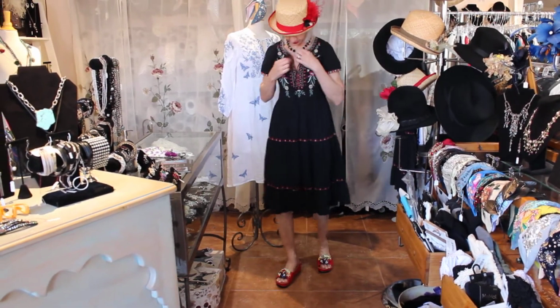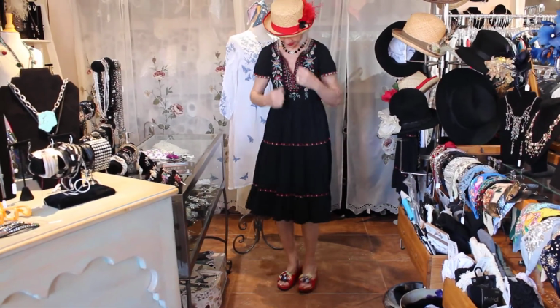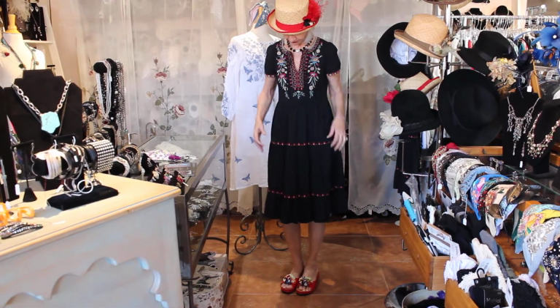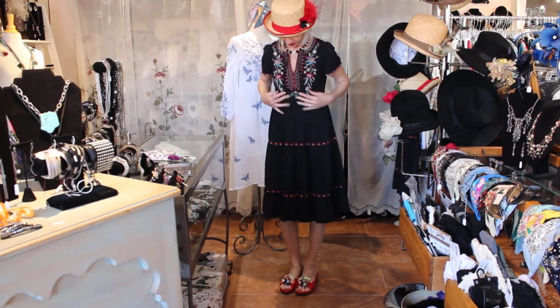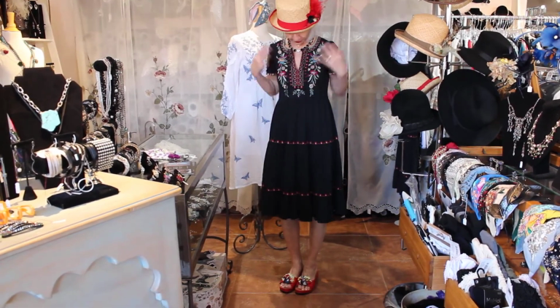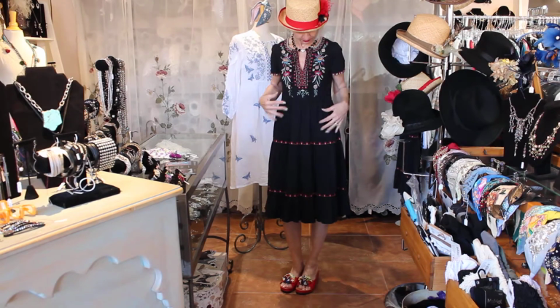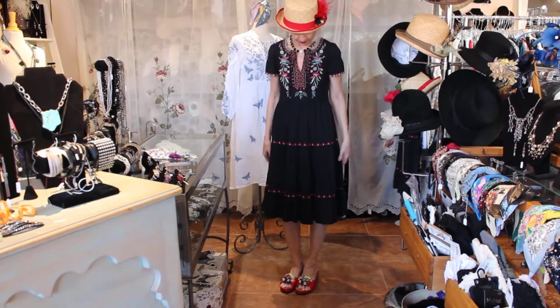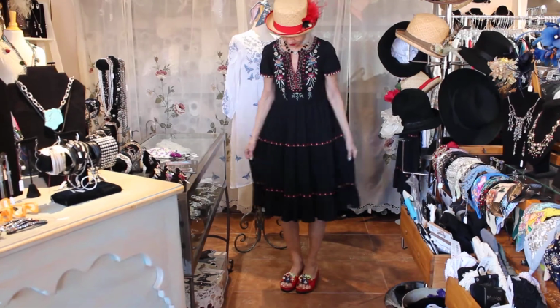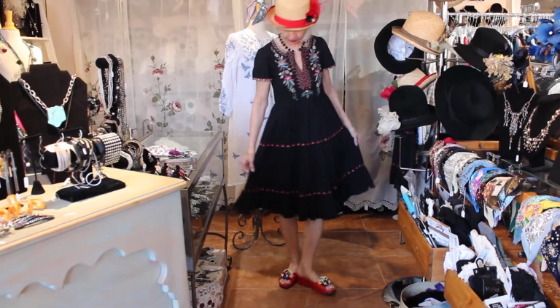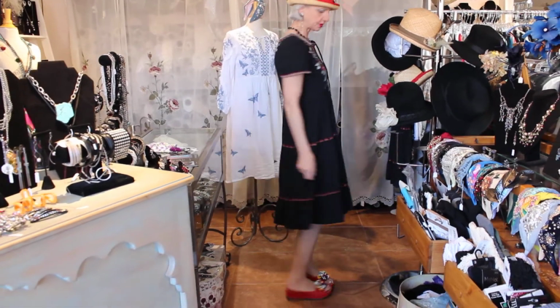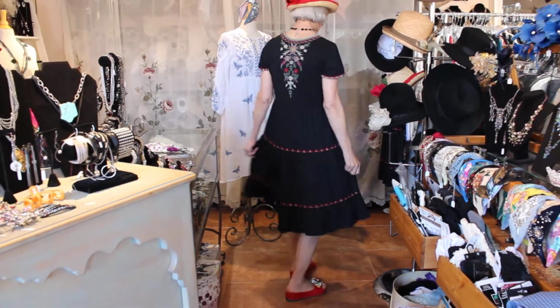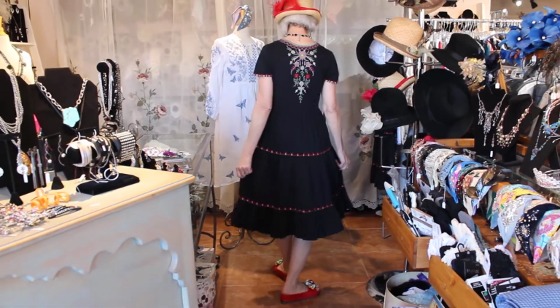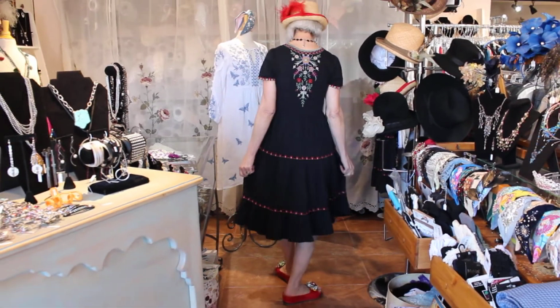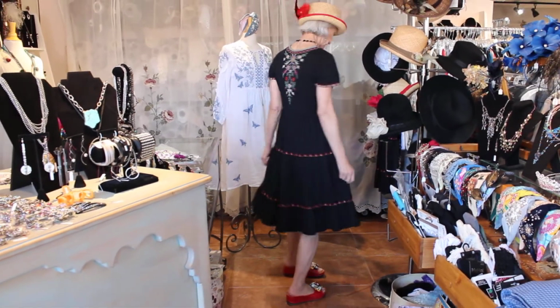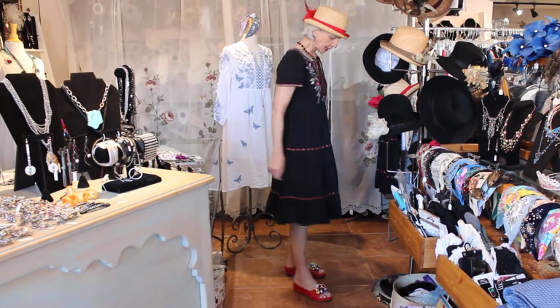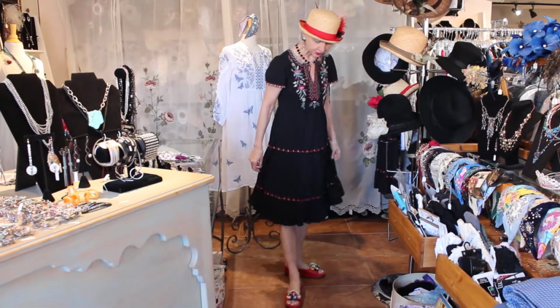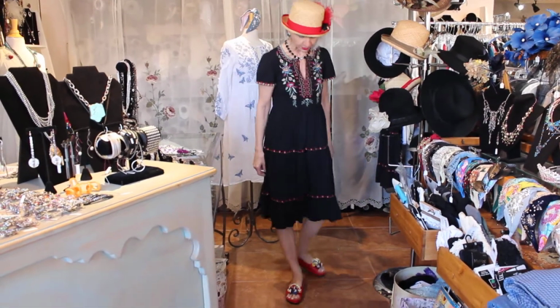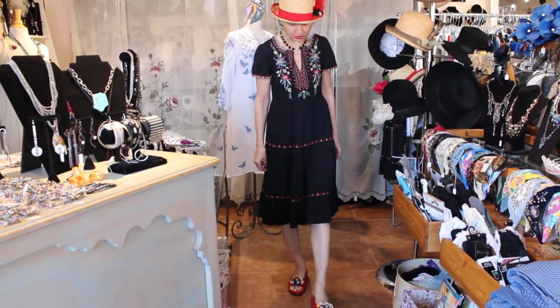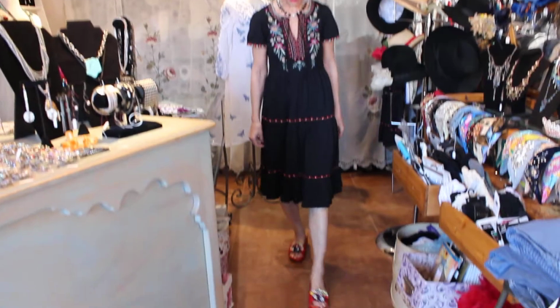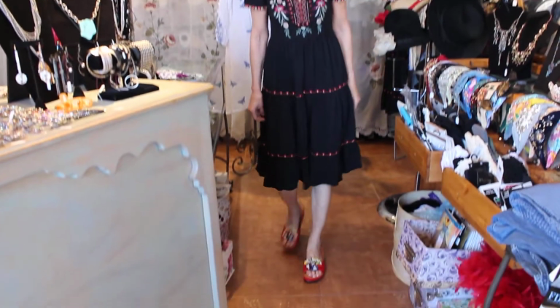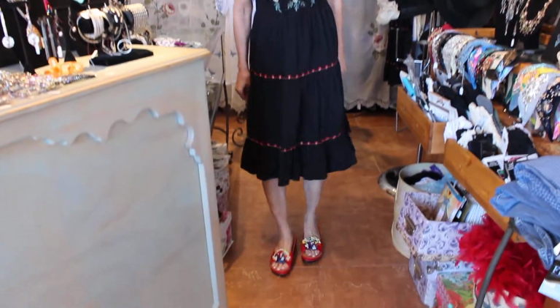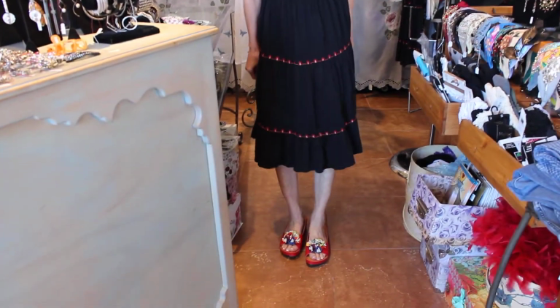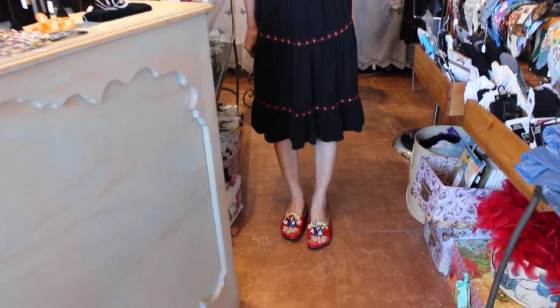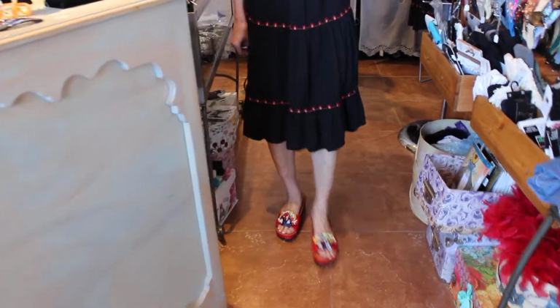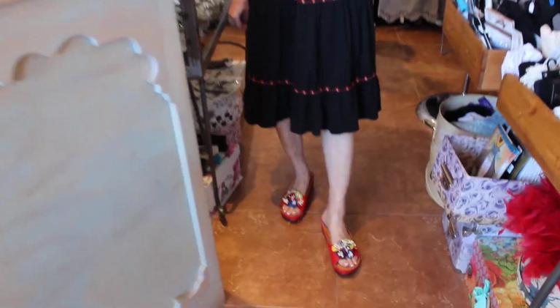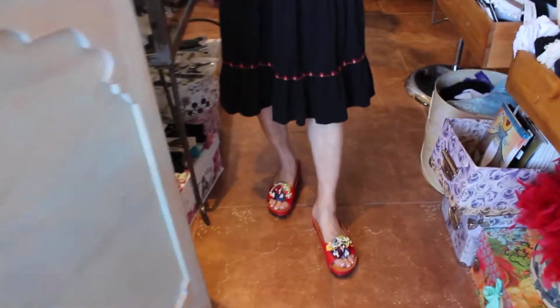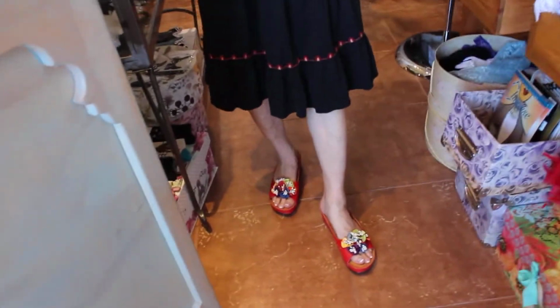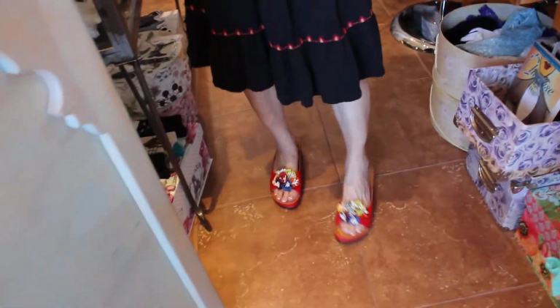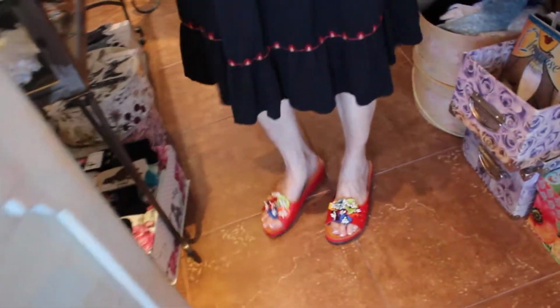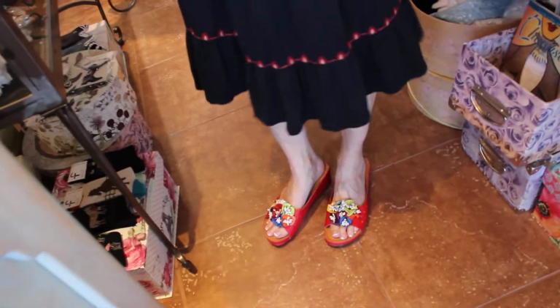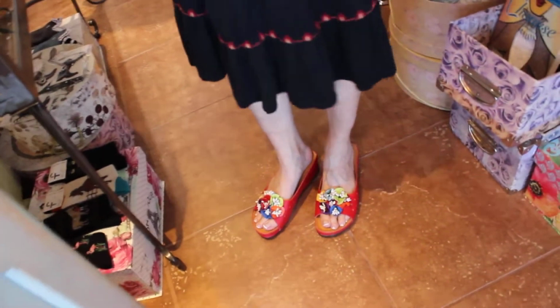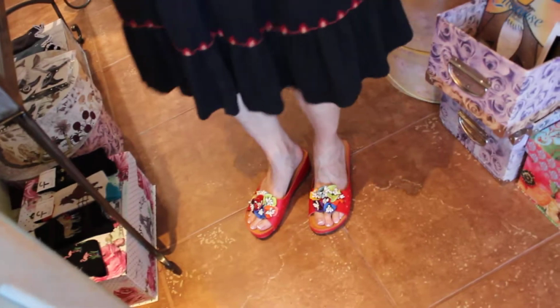It just fits really really cute. And then I just reordered these shoes — everybody's loving these shoes. I just reordered them, they go with everything because they come in every color.